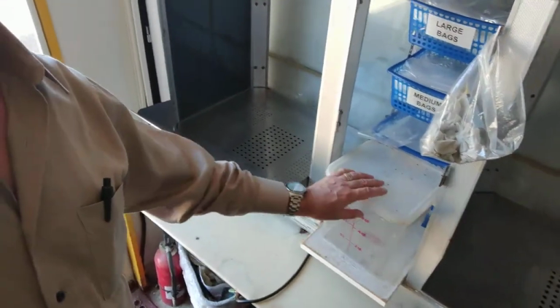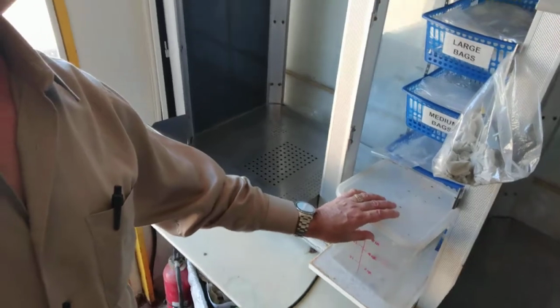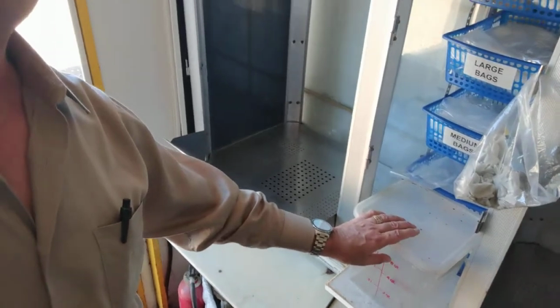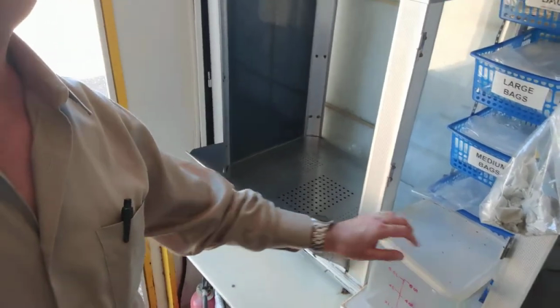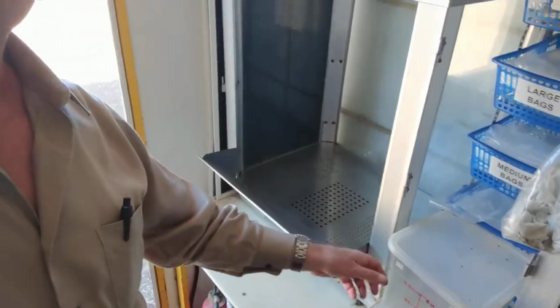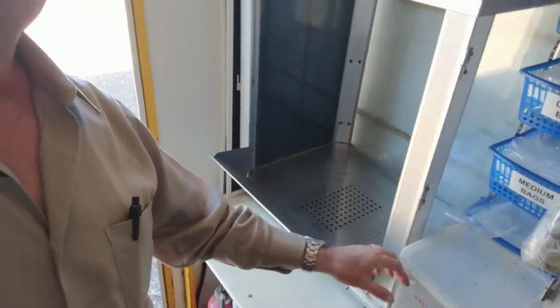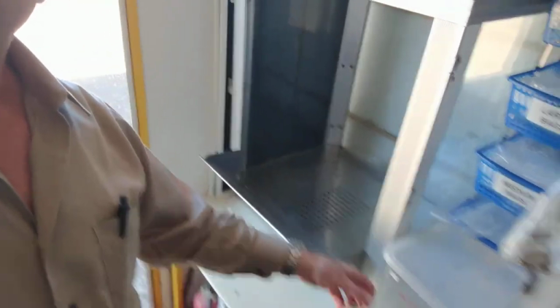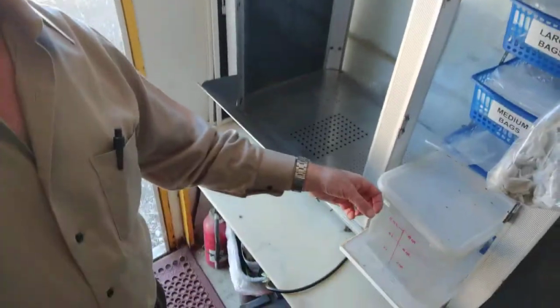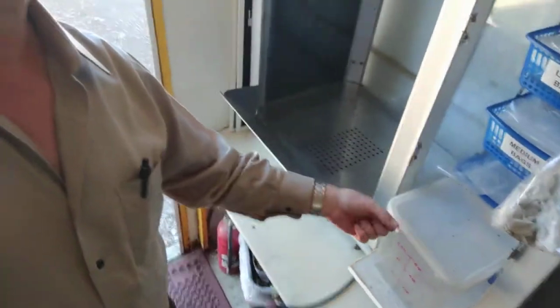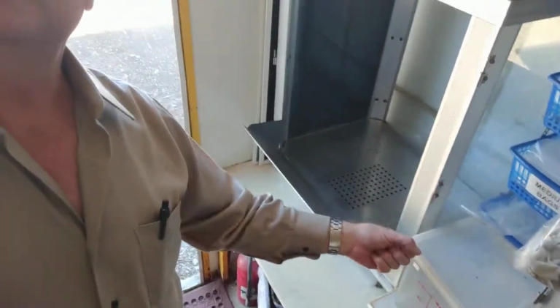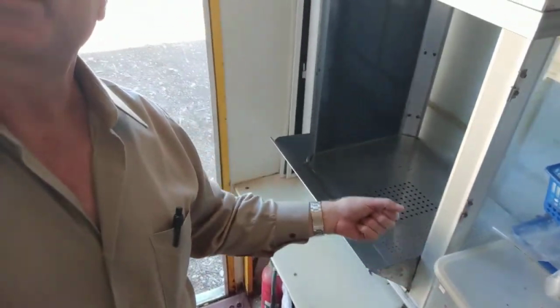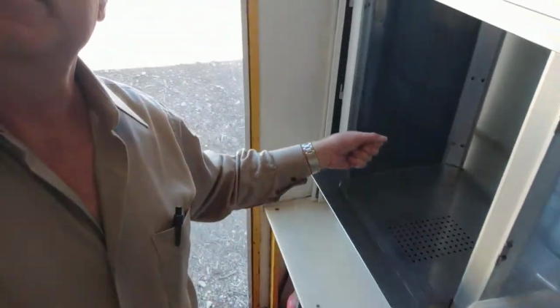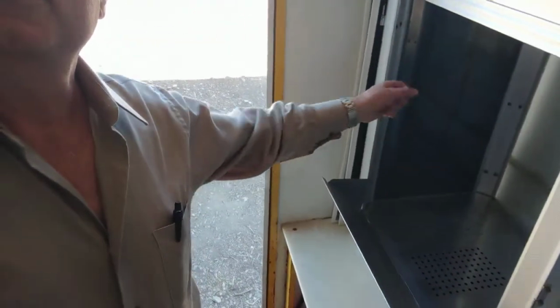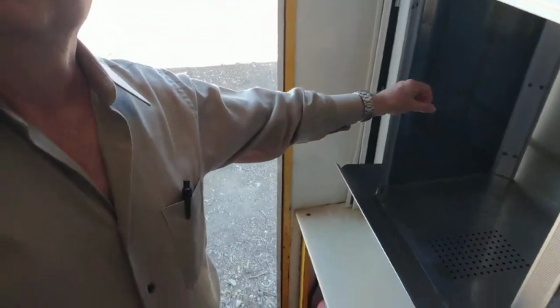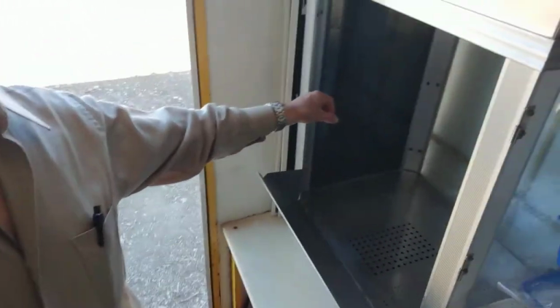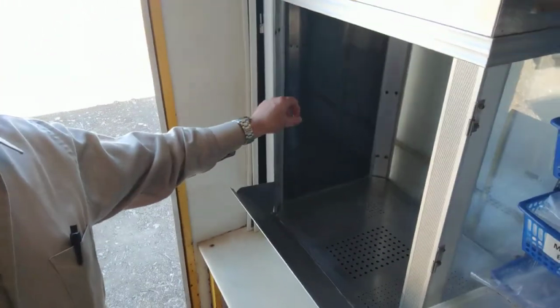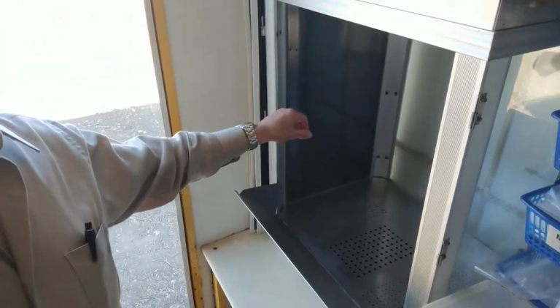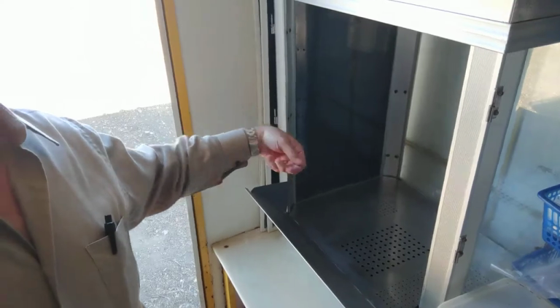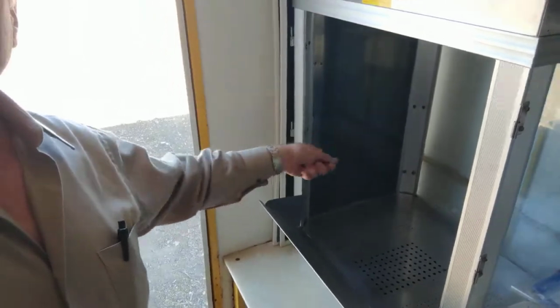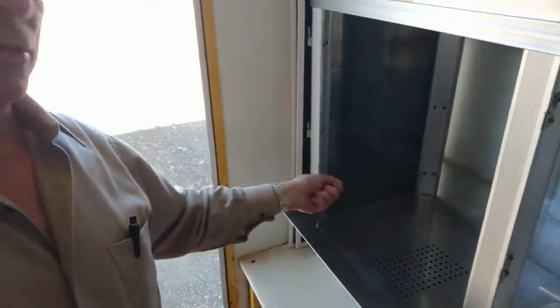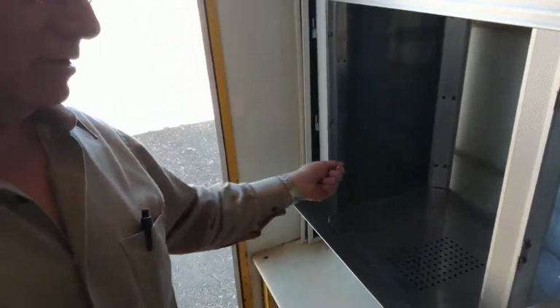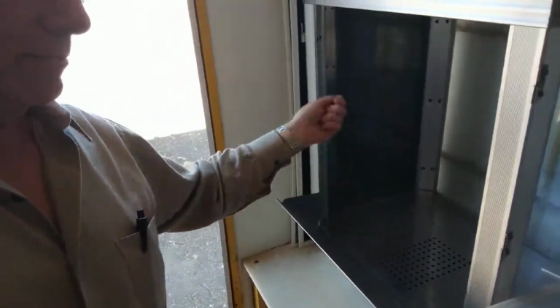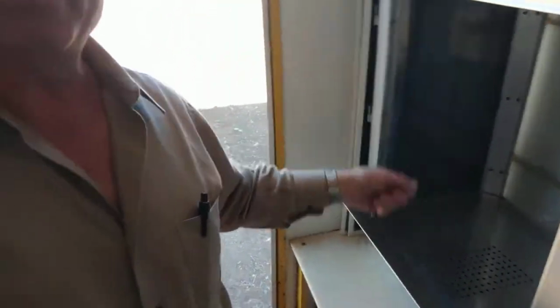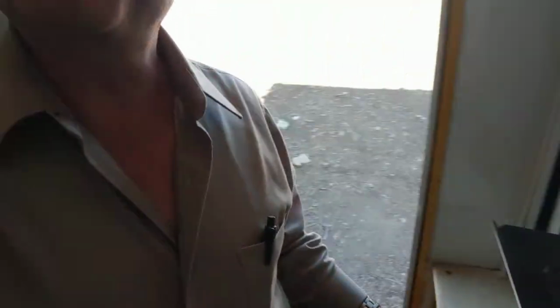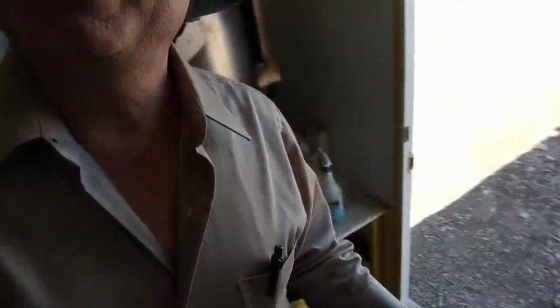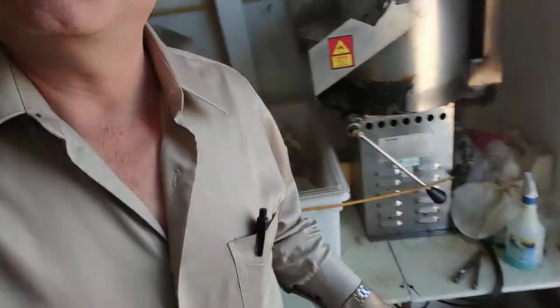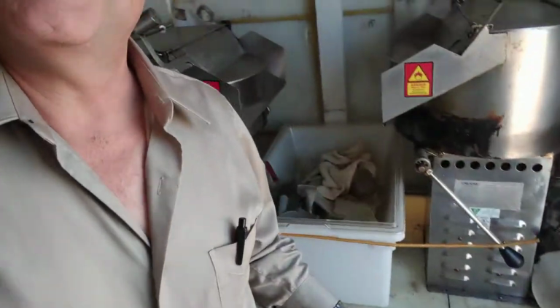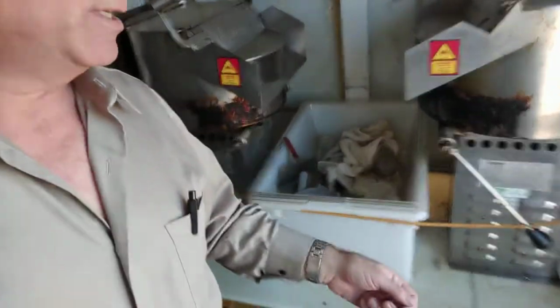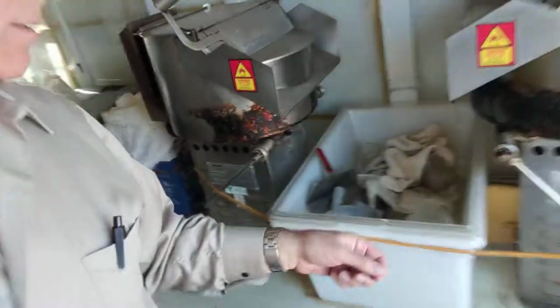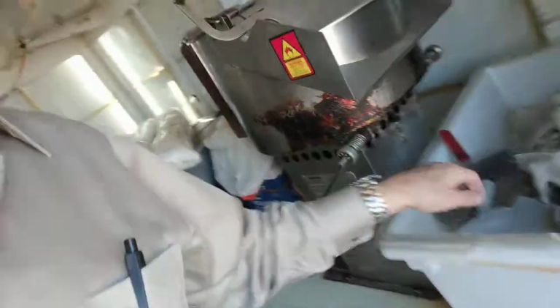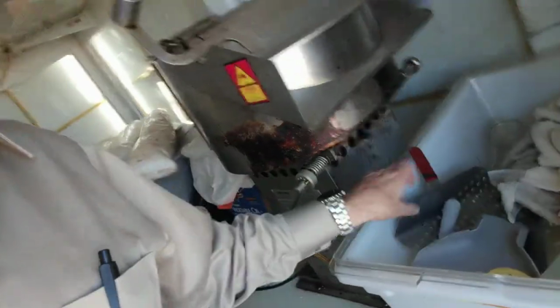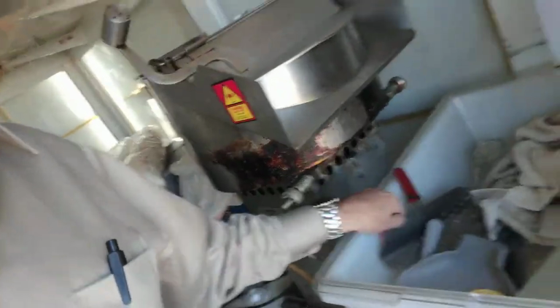The salt is right over here. It's pre-measured in a shaker. Shake it in here, stir it, mix it up with one of the mixing tools right here.